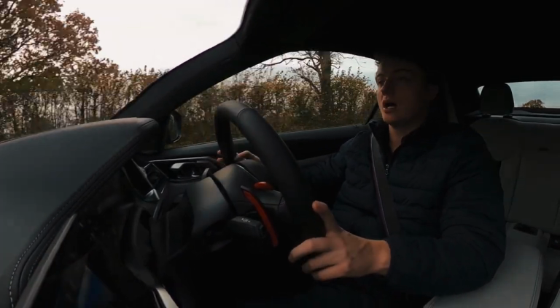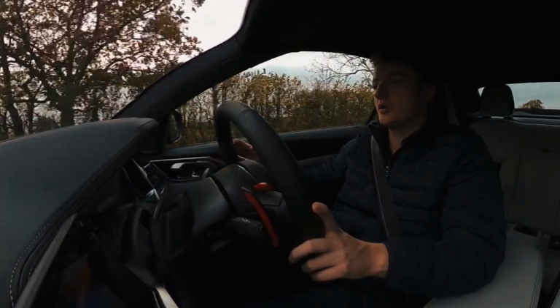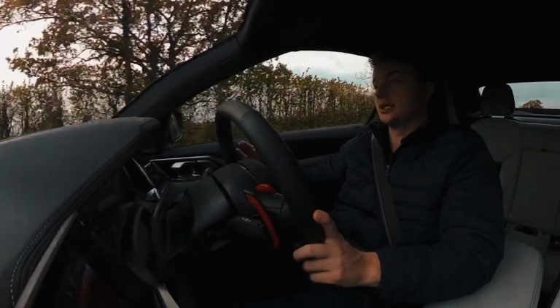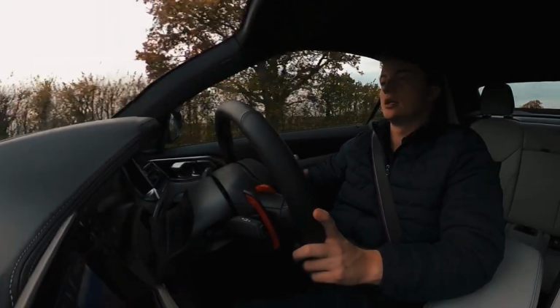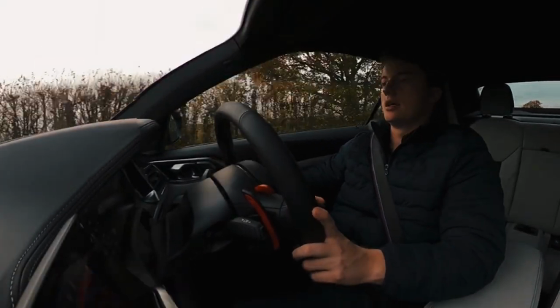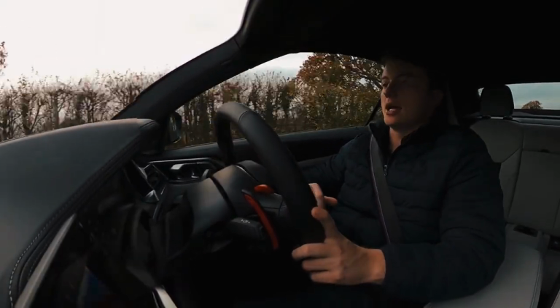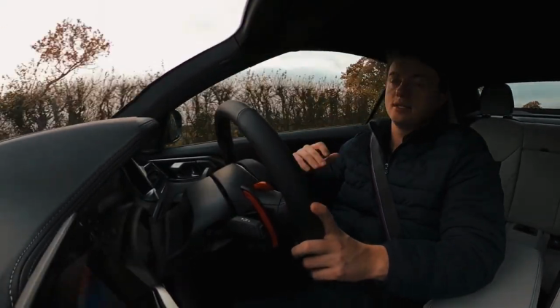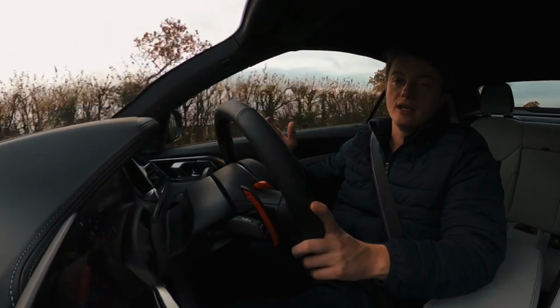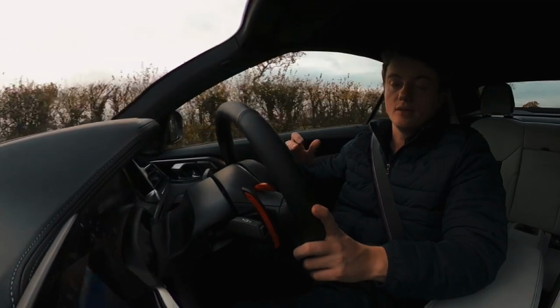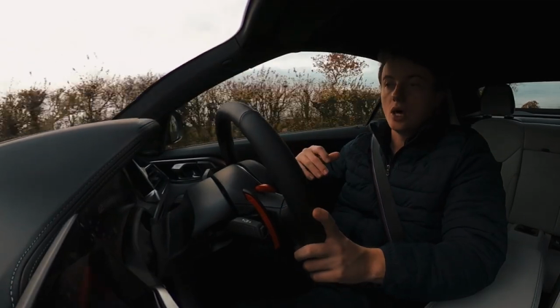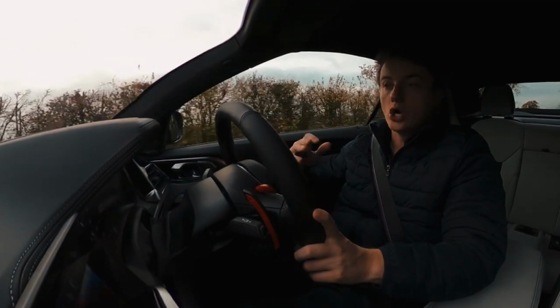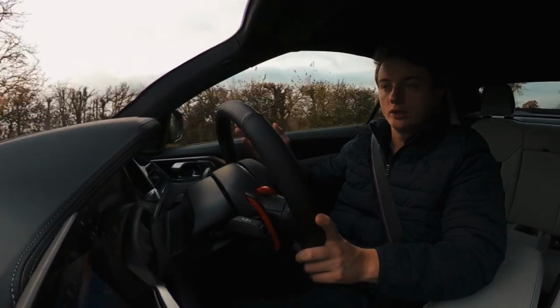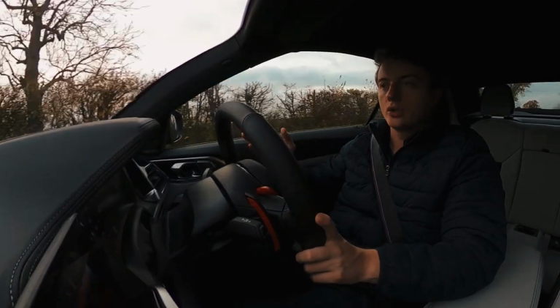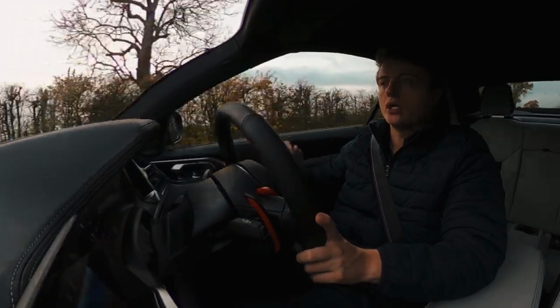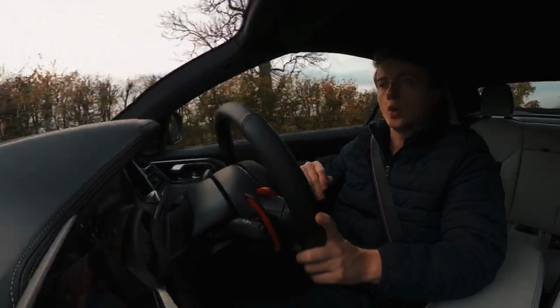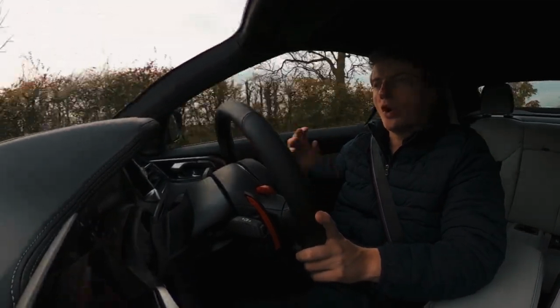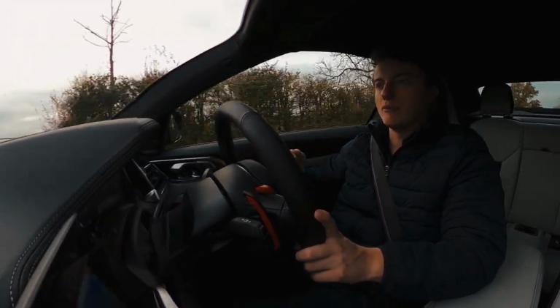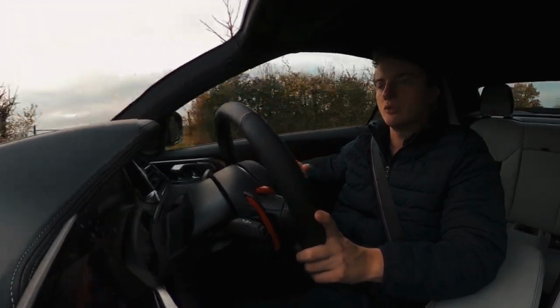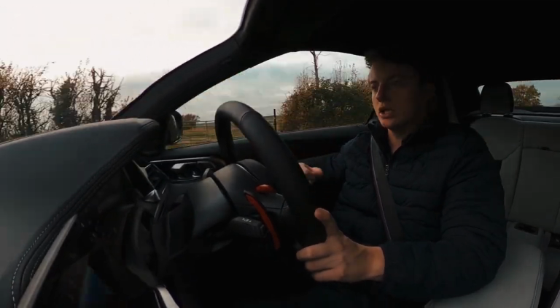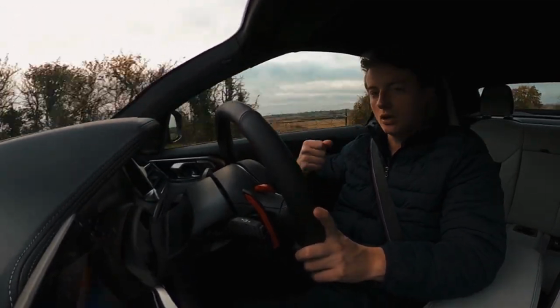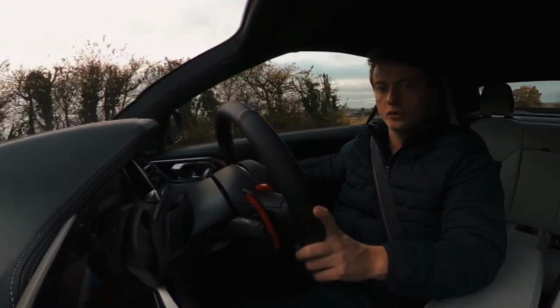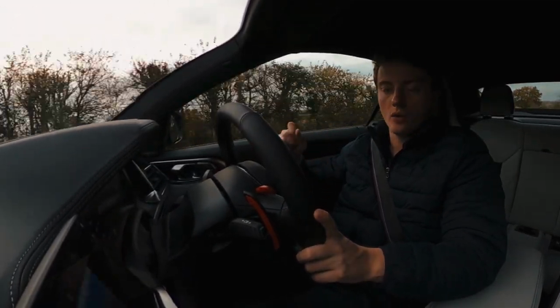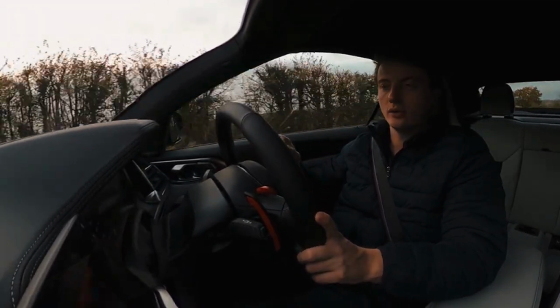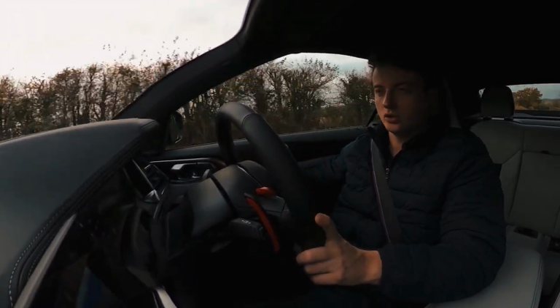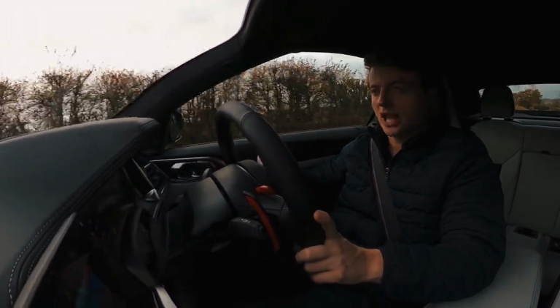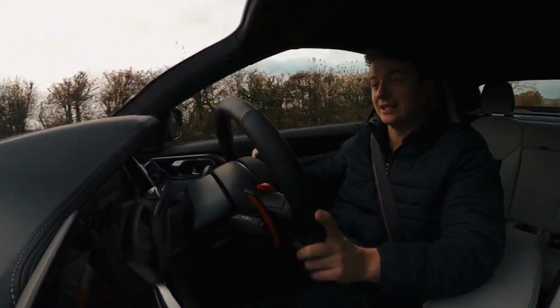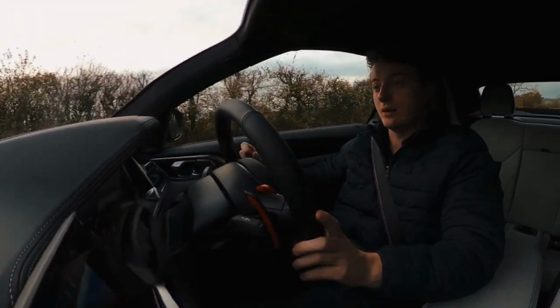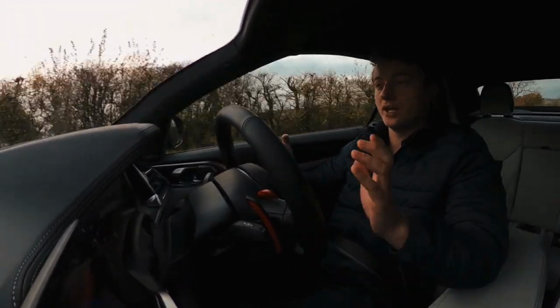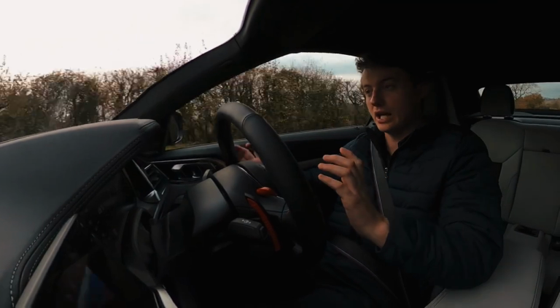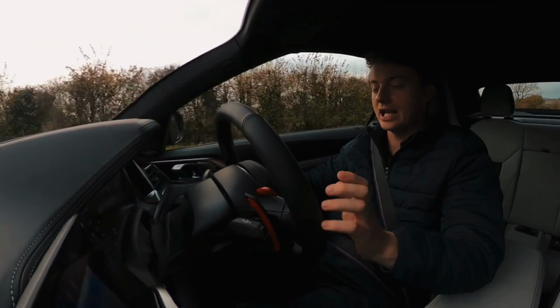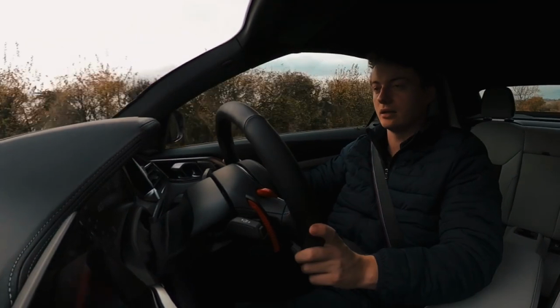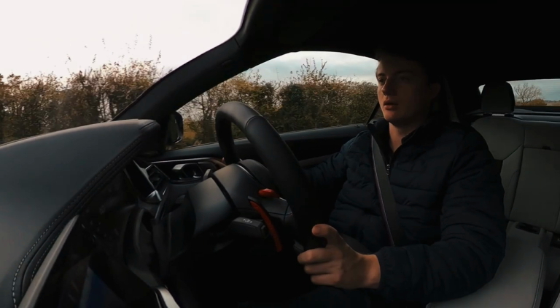It just feels a bit too detached and numb, which is a shame because that's not what an M car is to me. An M car is something like an older M3 or a 1M — something you can throw around country lanes and feel really connected to.